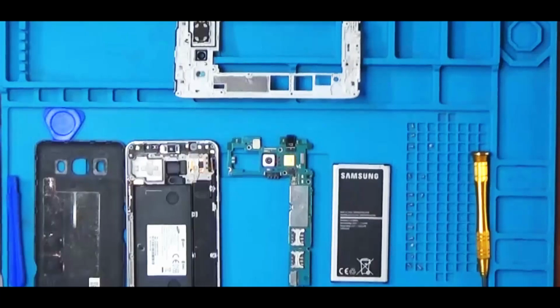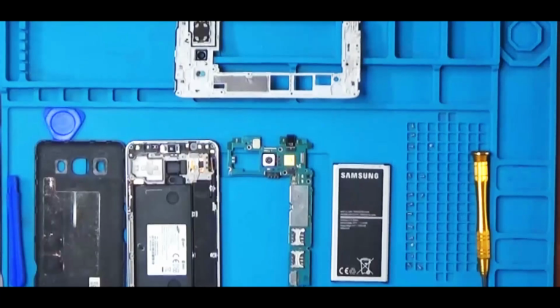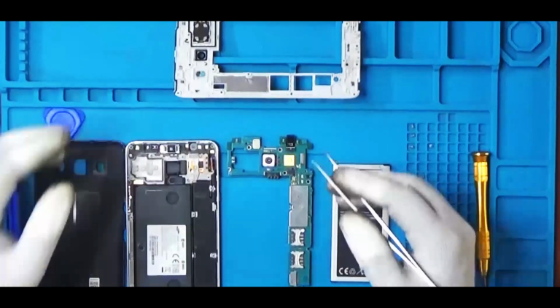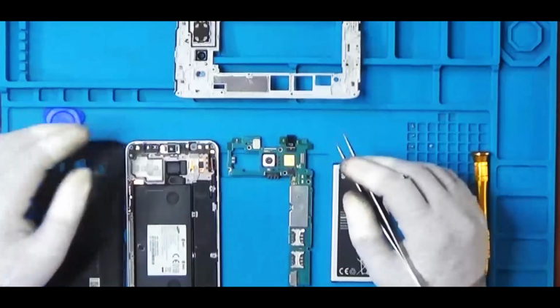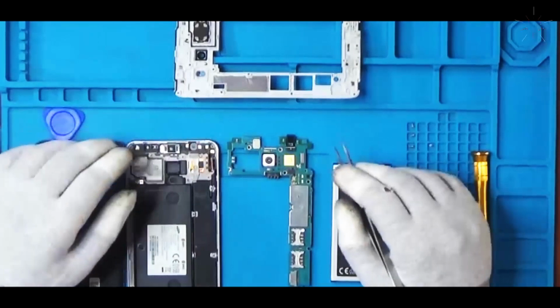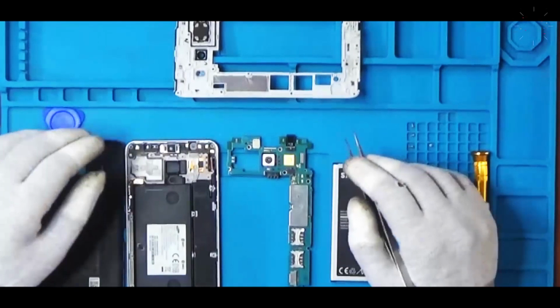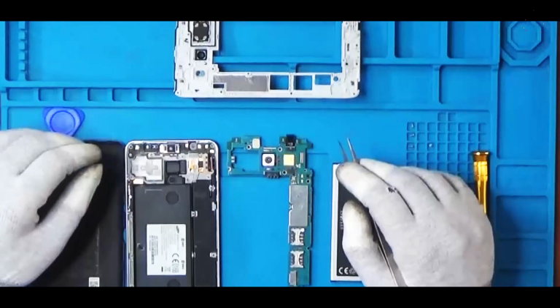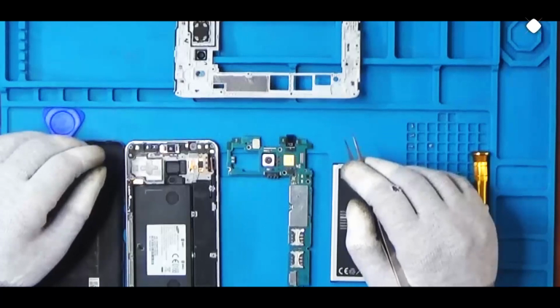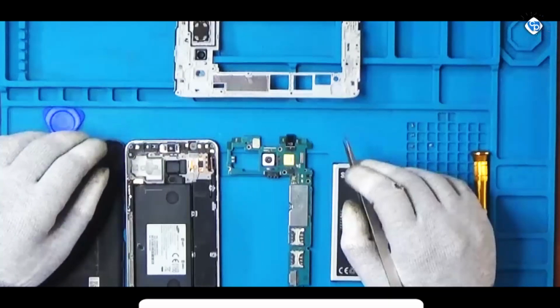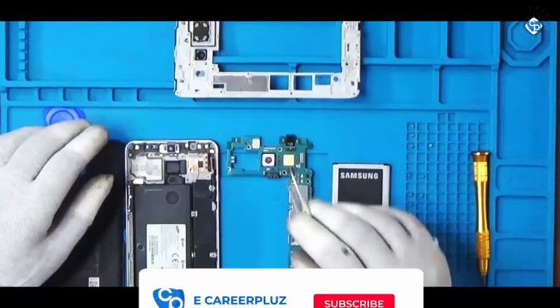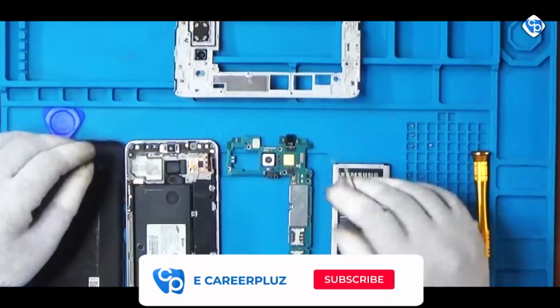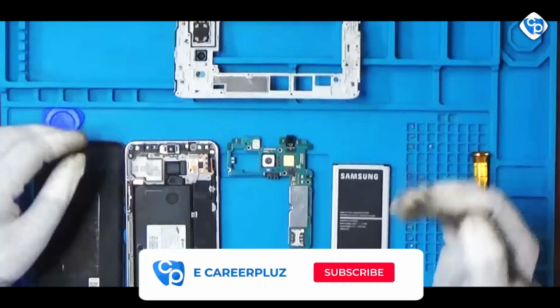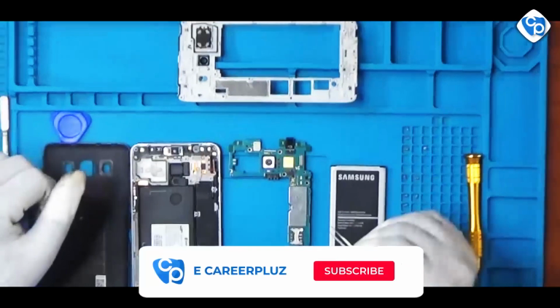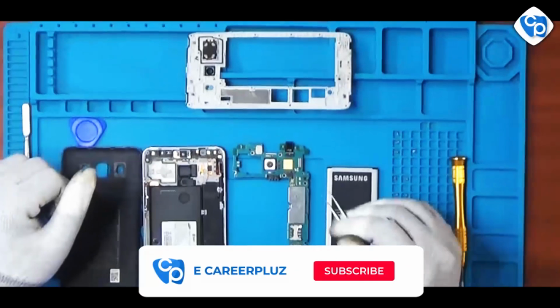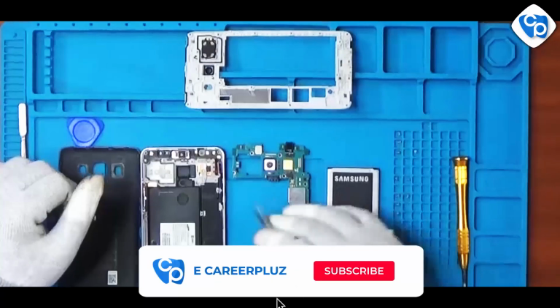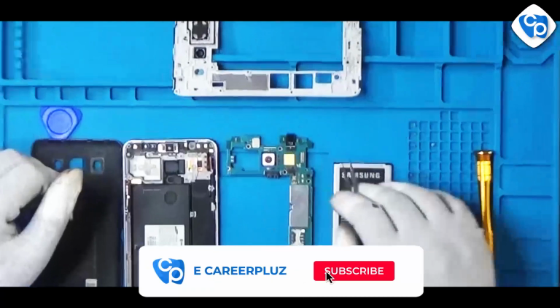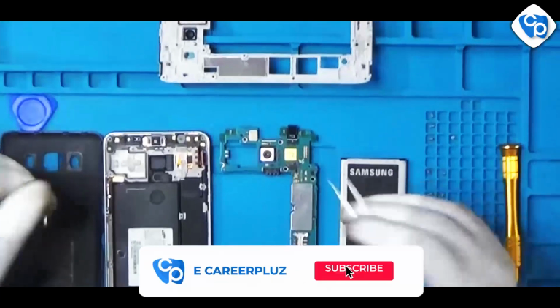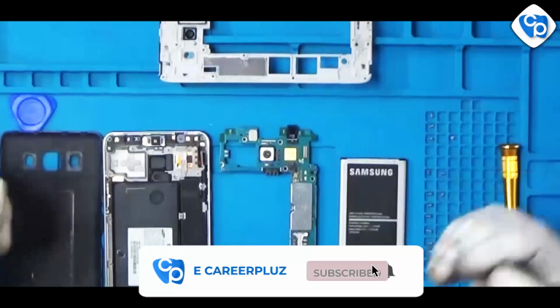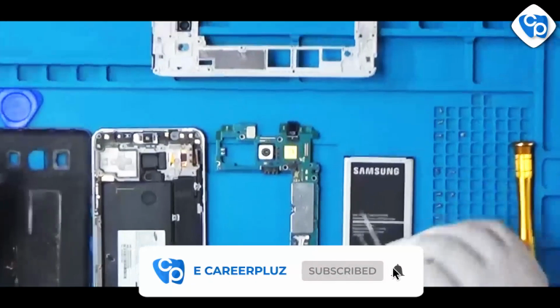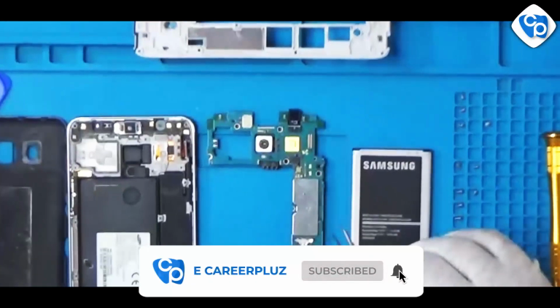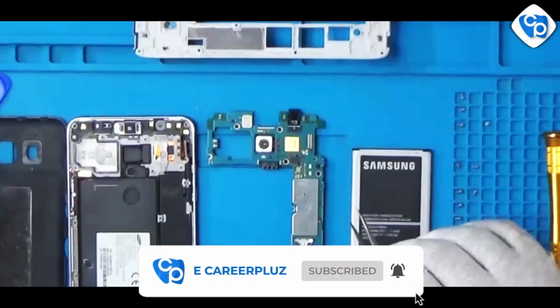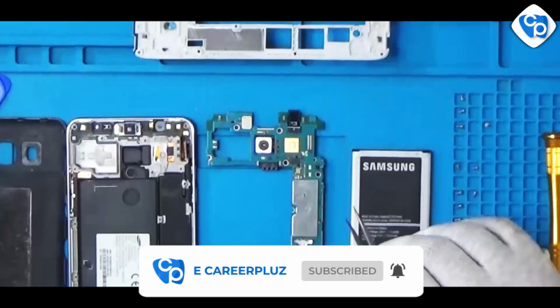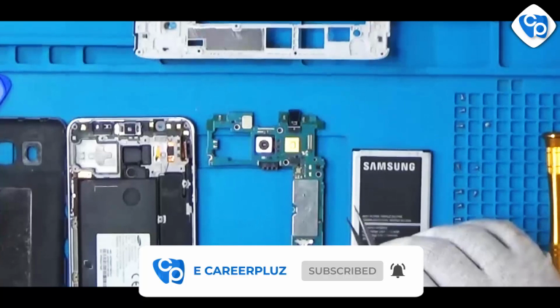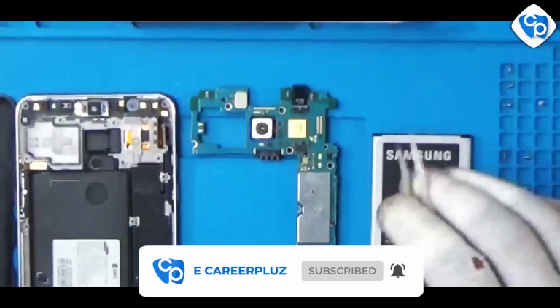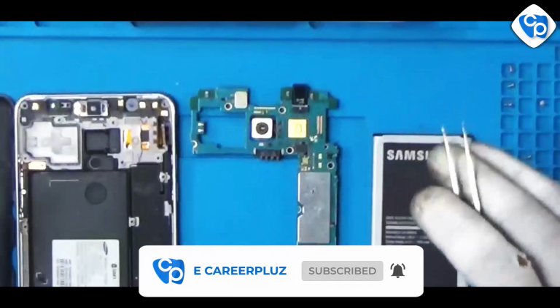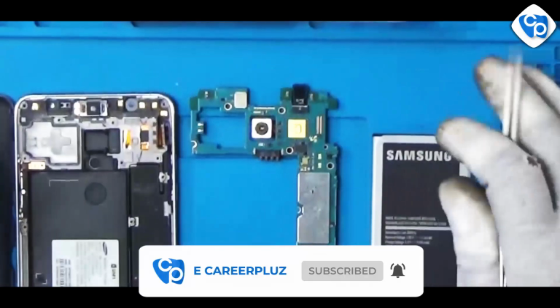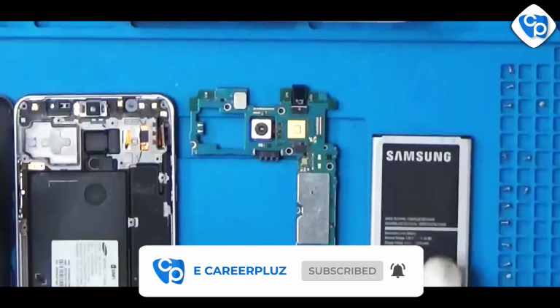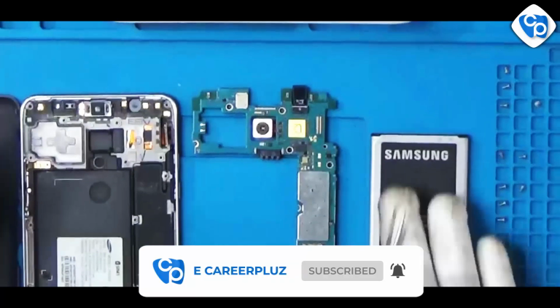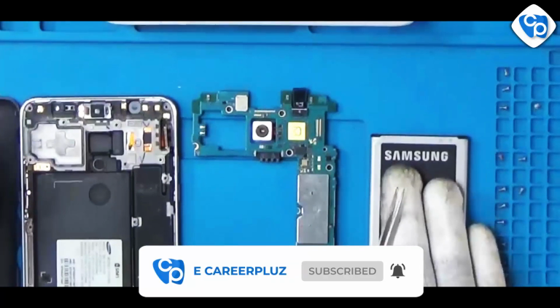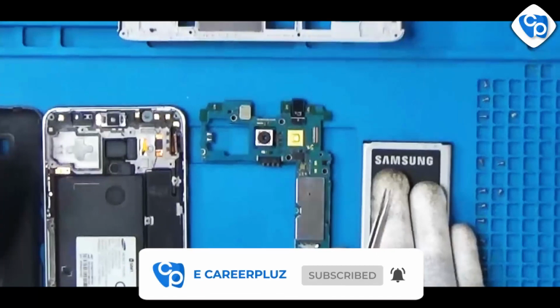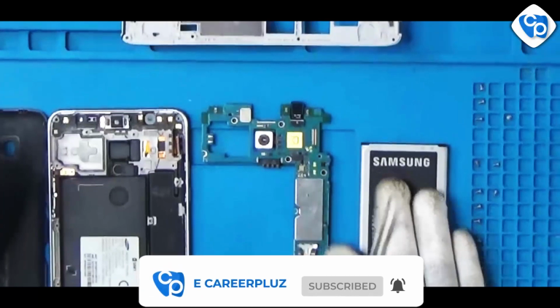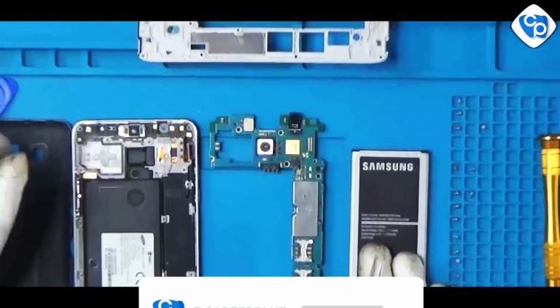Hello friends, we will talk about the Samsung J5 model external parts. We will talk about the Samsung J5 battery.